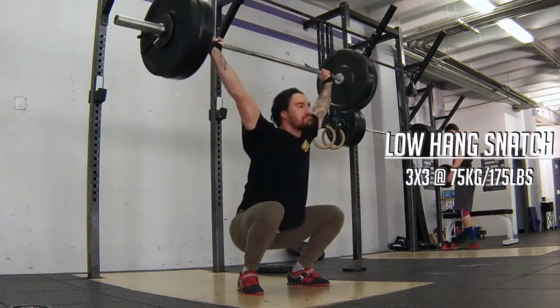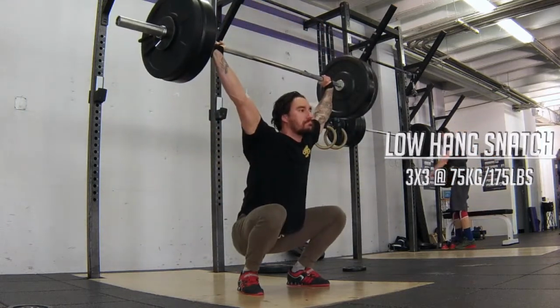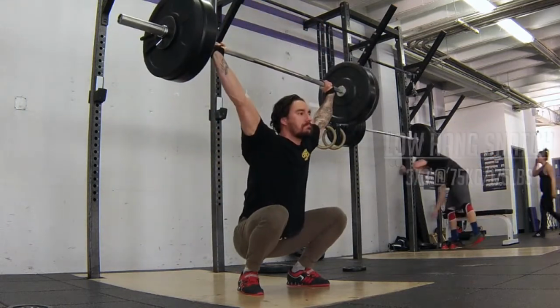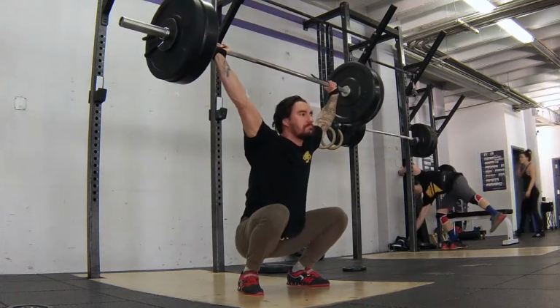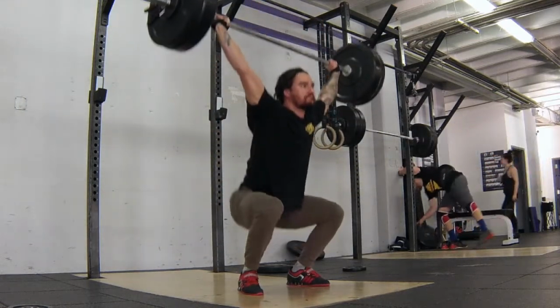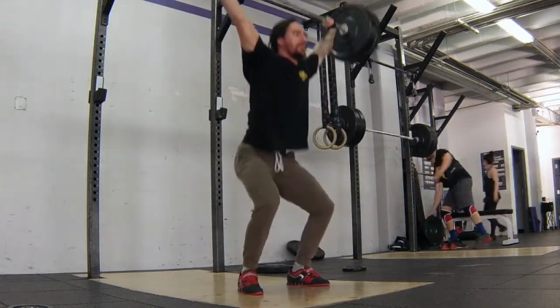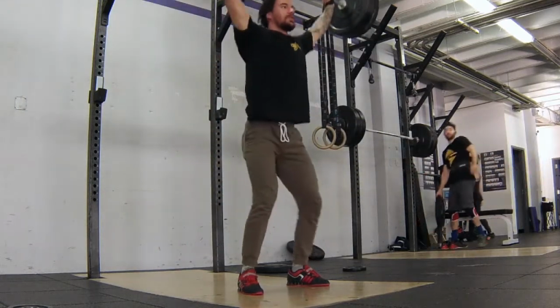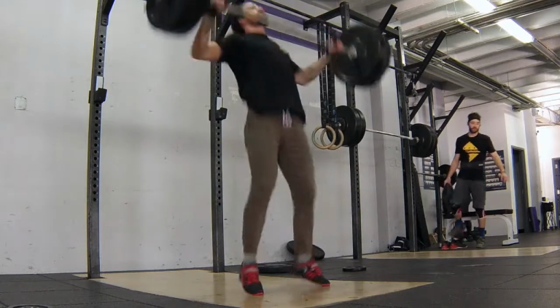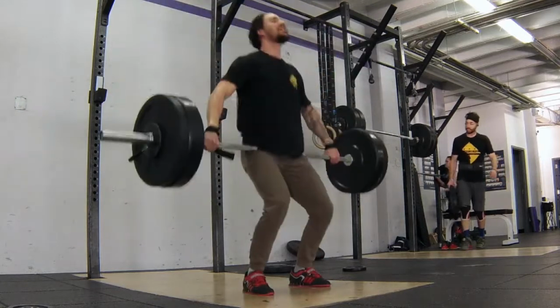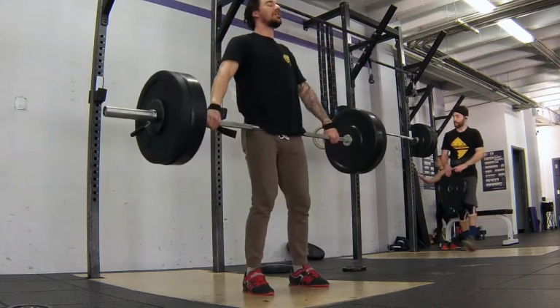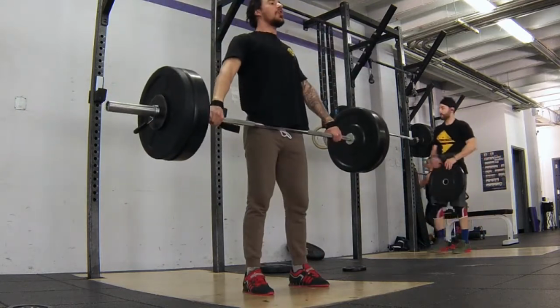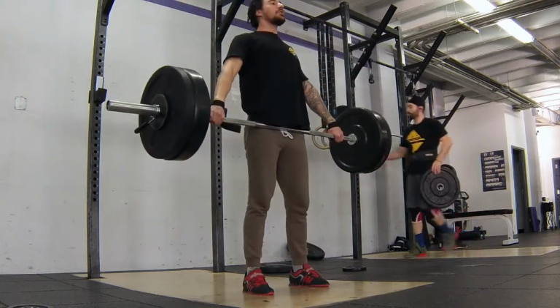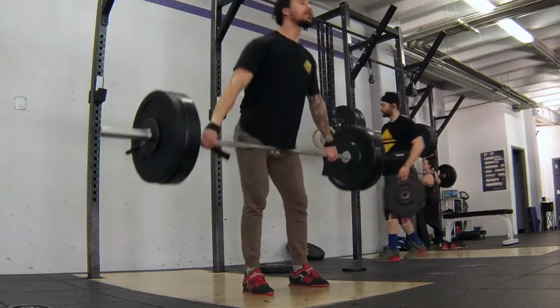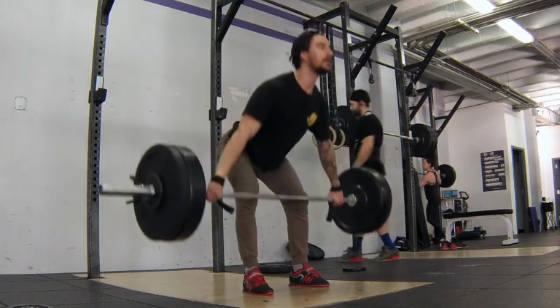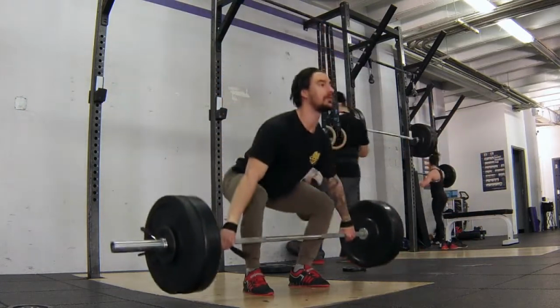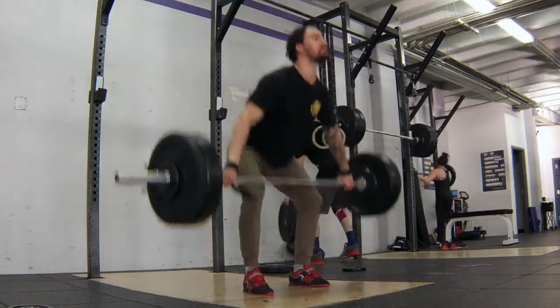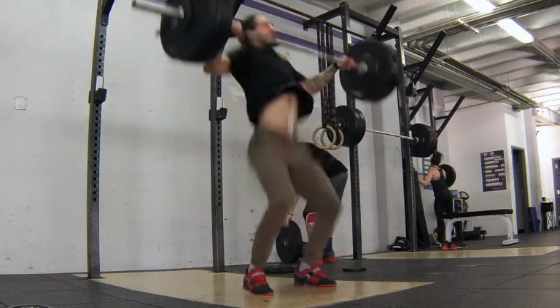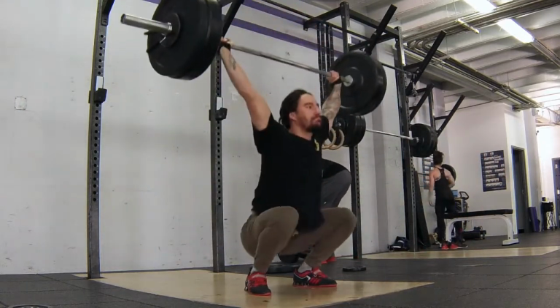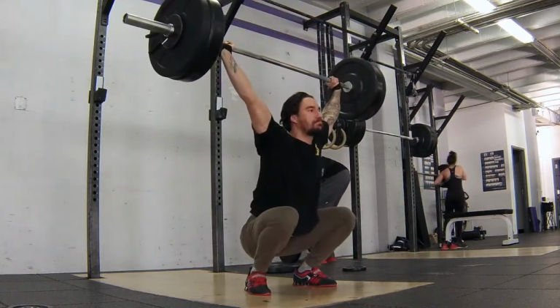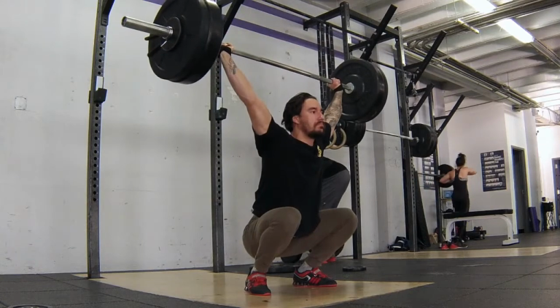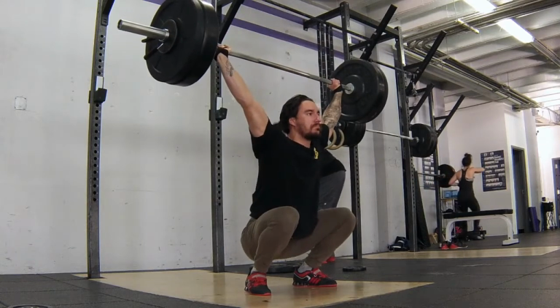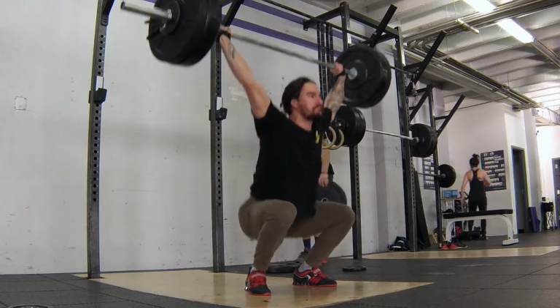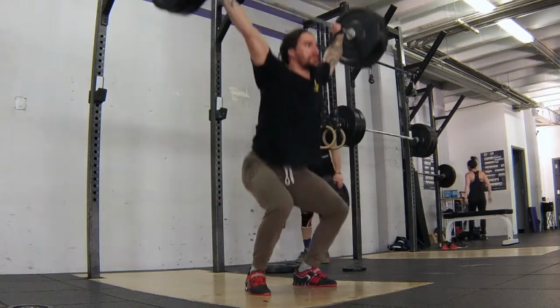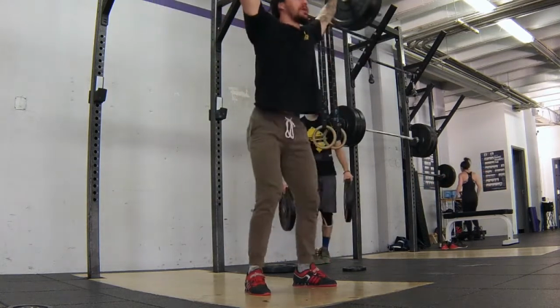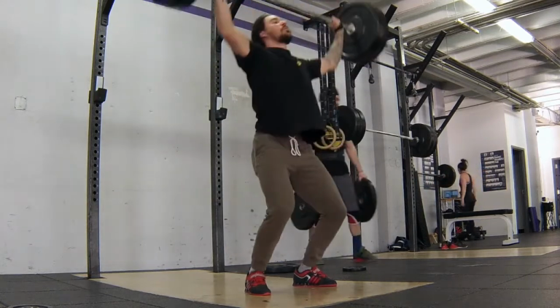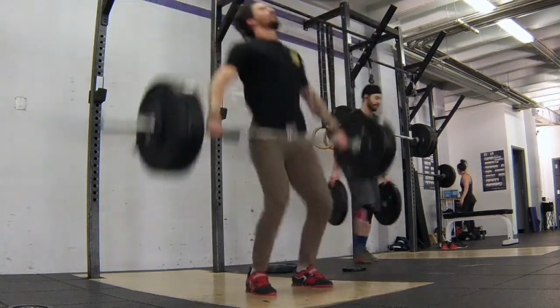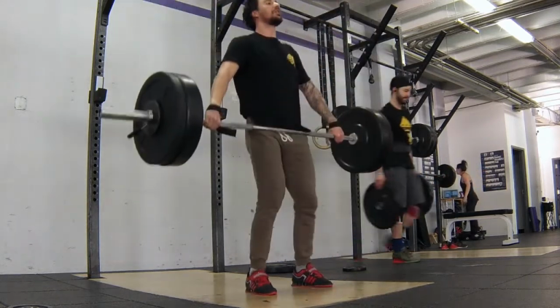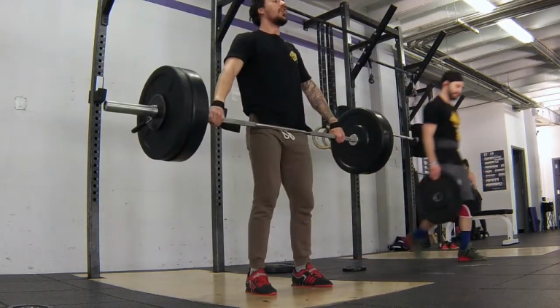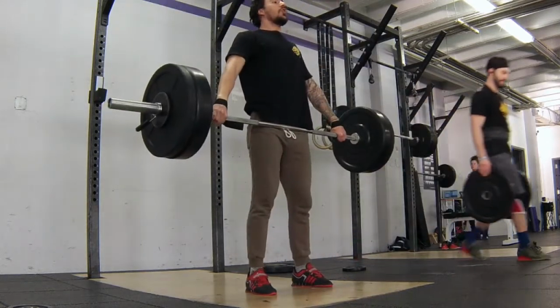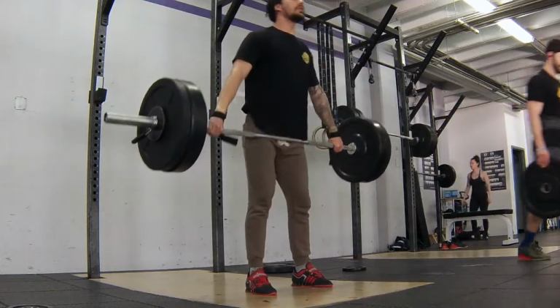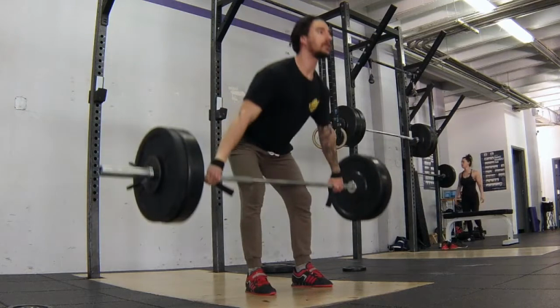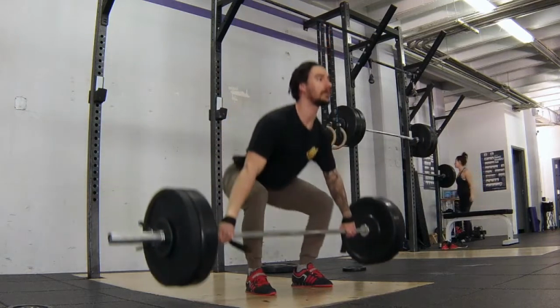Coming up on the low hang snatch — for the second part you can do whatever variation of the snatch or clean and jerk you need to address technical issues. I have a hard time going around the knee and using my legs, so that's why I opted for the low hang variation for the snatch.